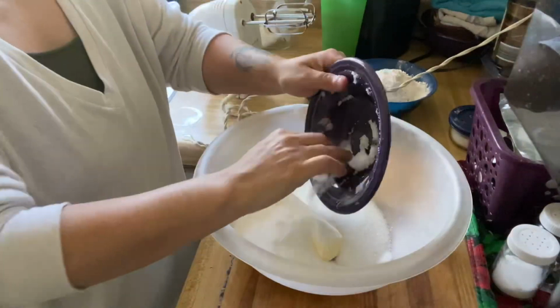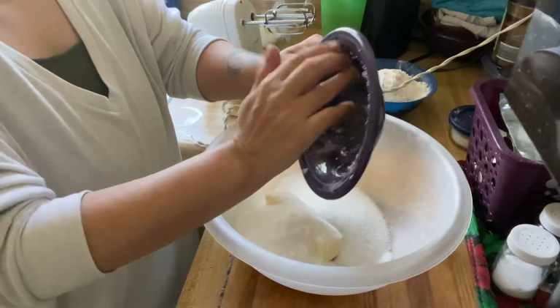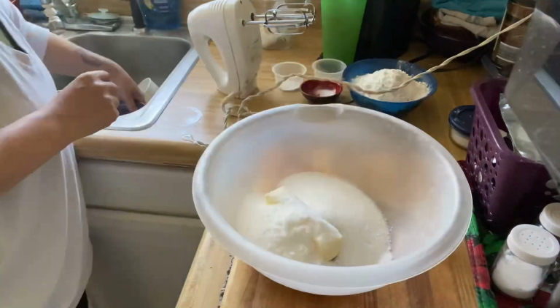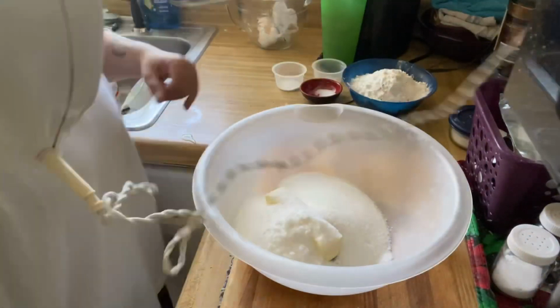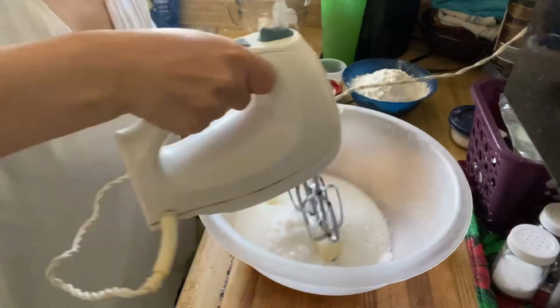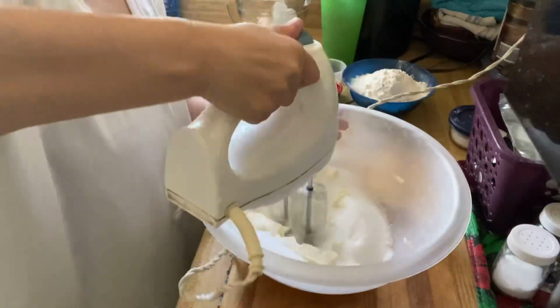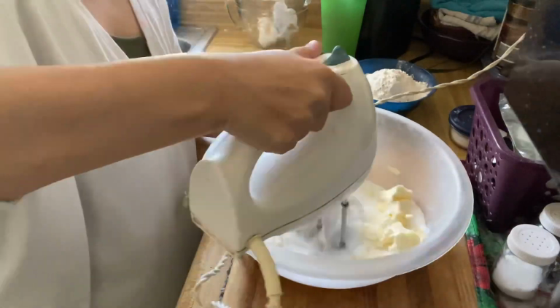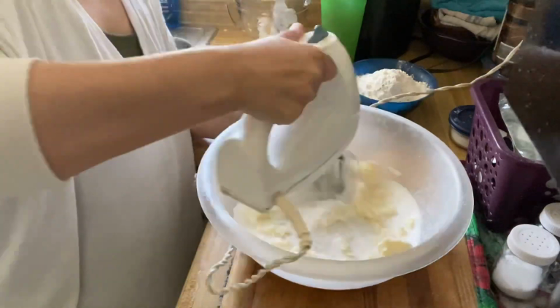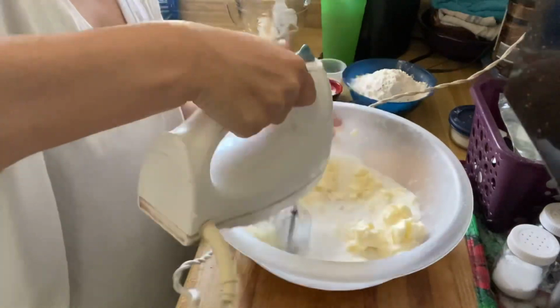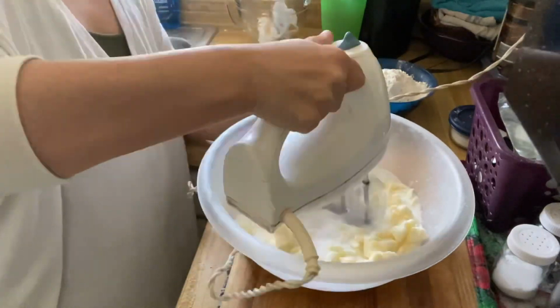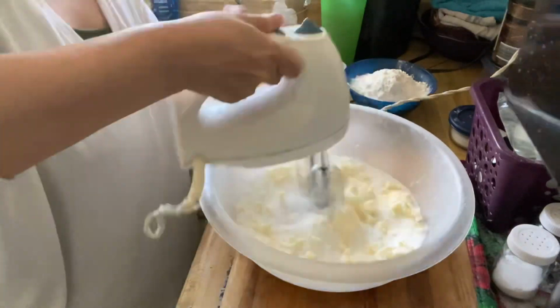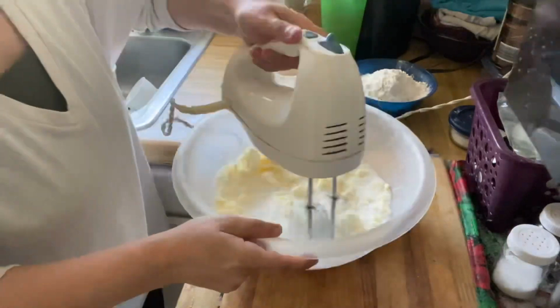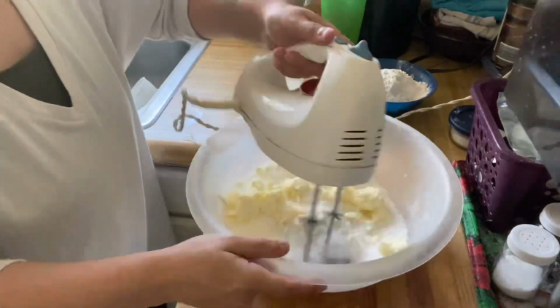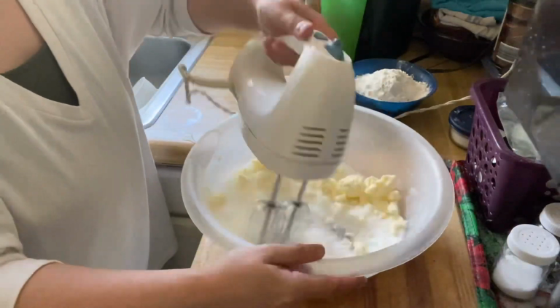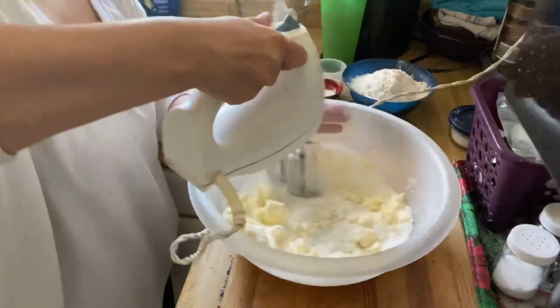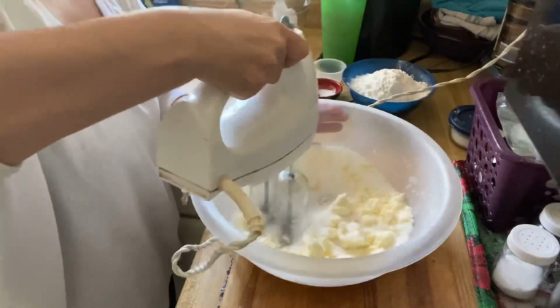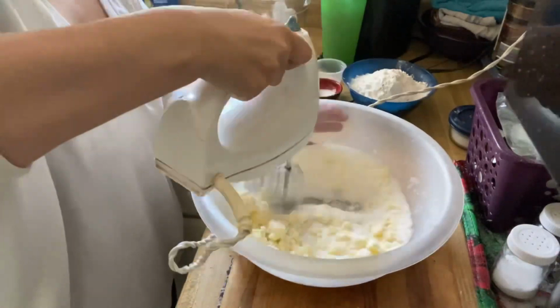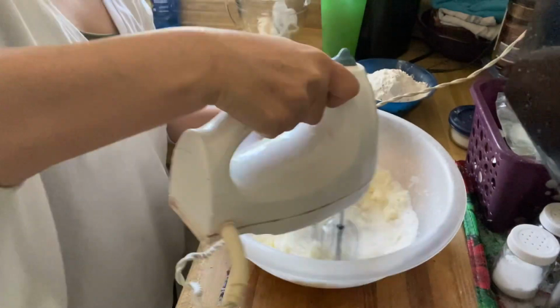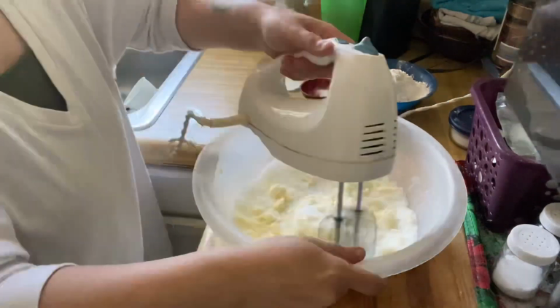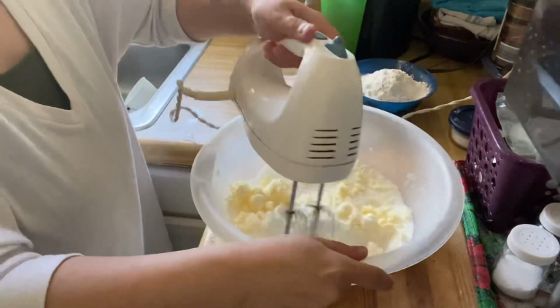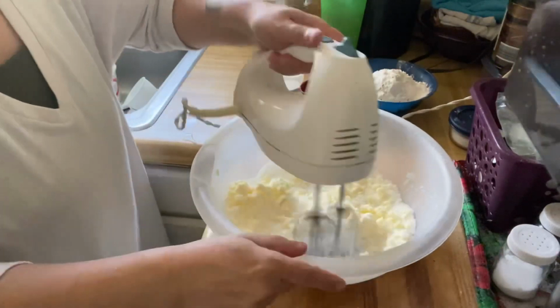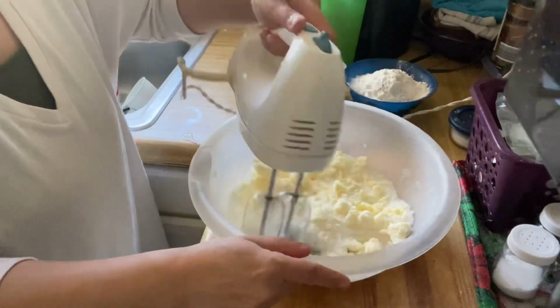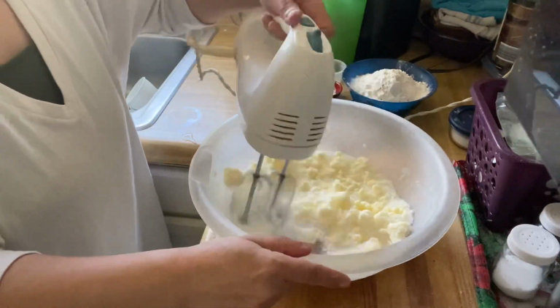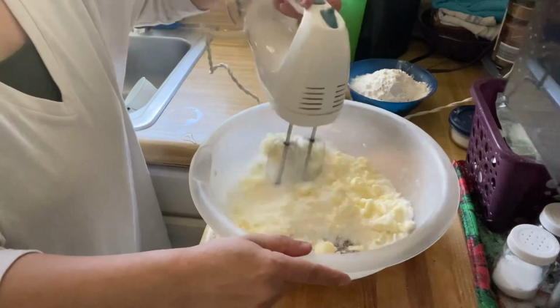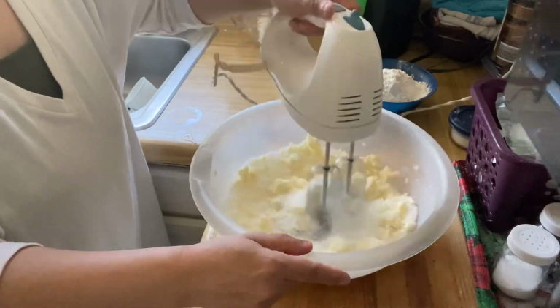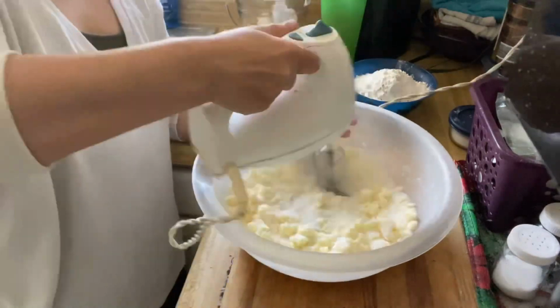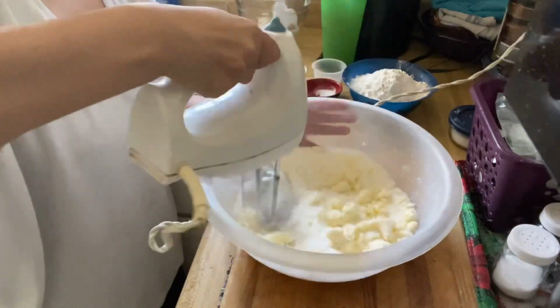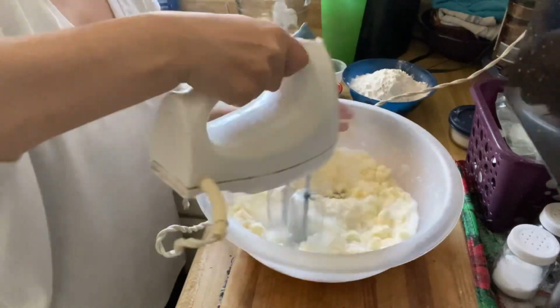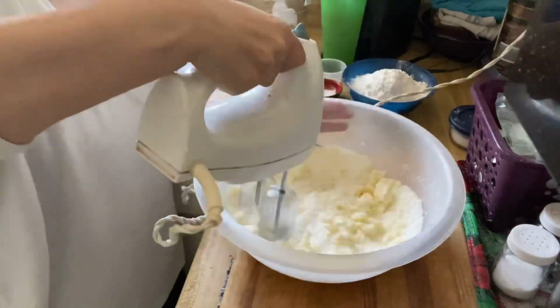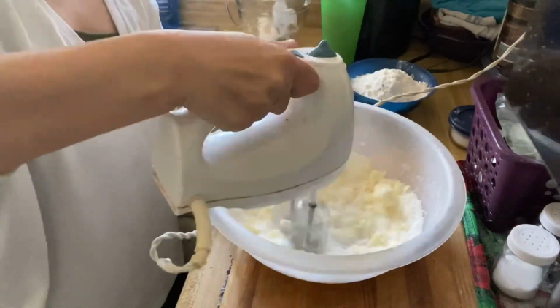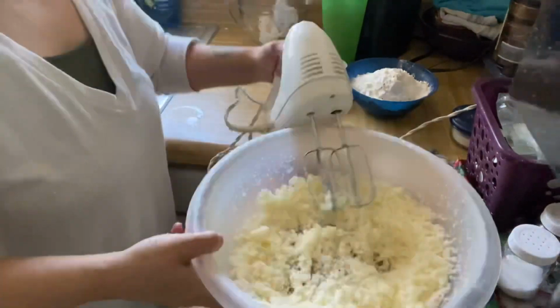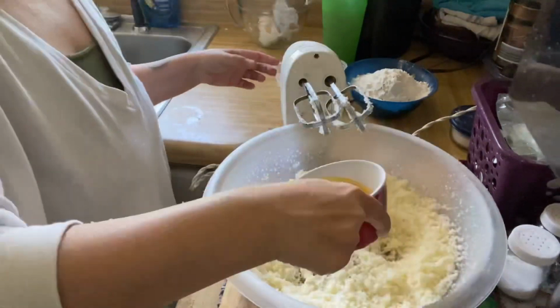Let's start off by creaming our butter and sugar together, just a few minutes until light and fluffy. Then beat in your eggs one at a time.